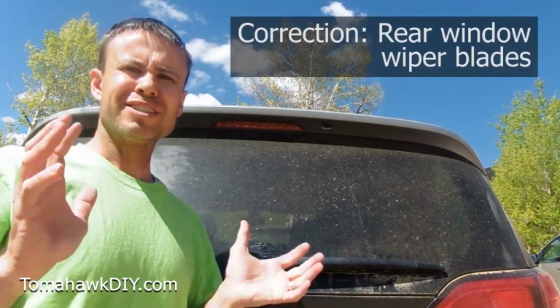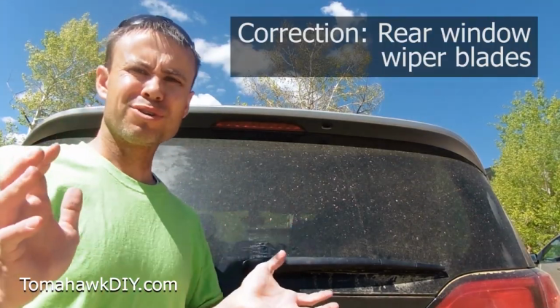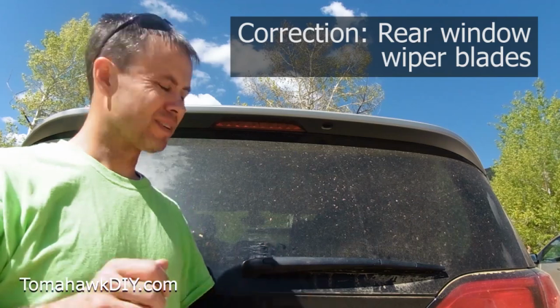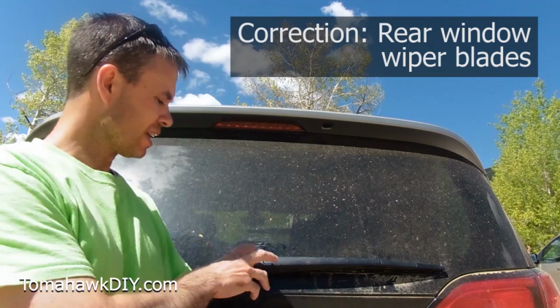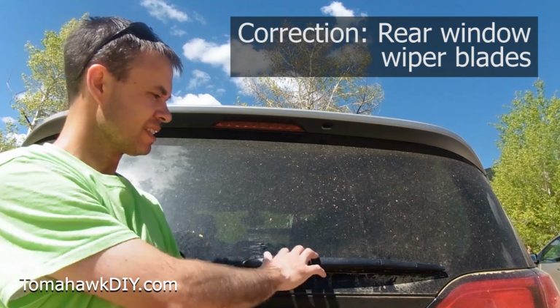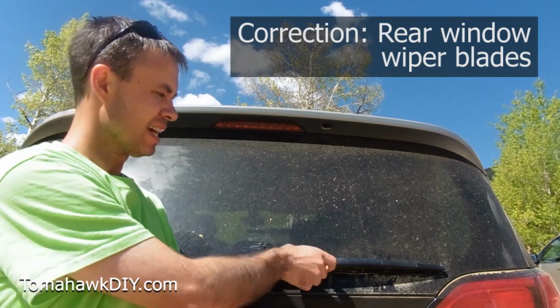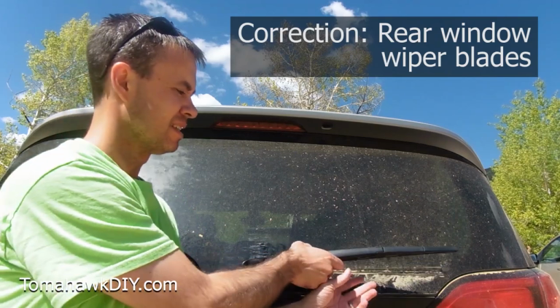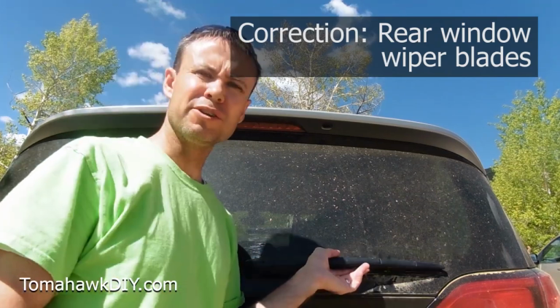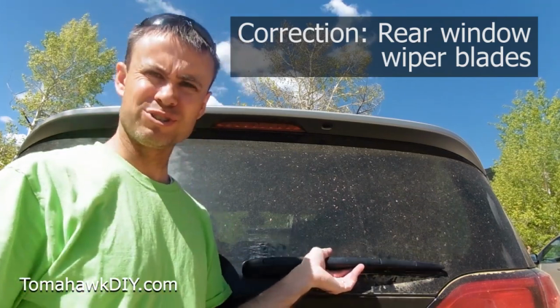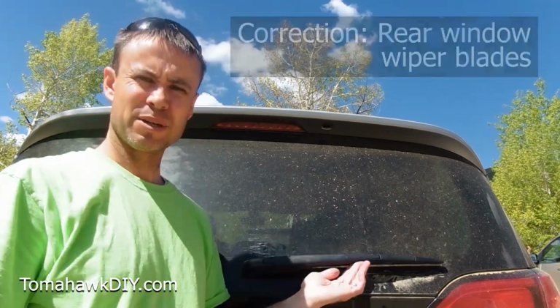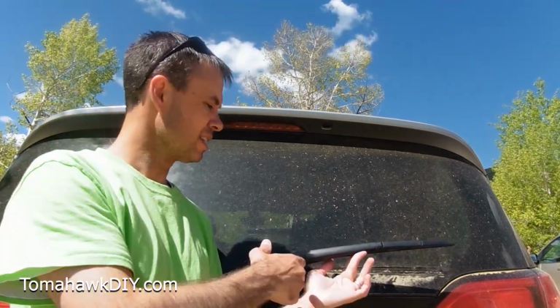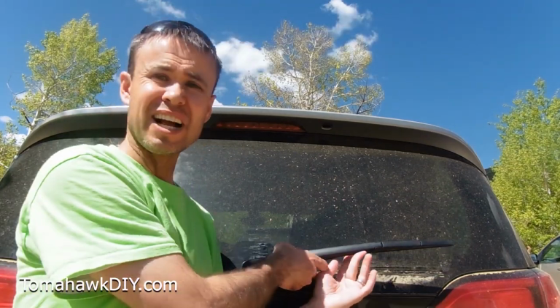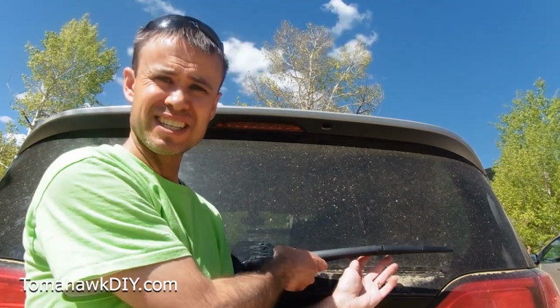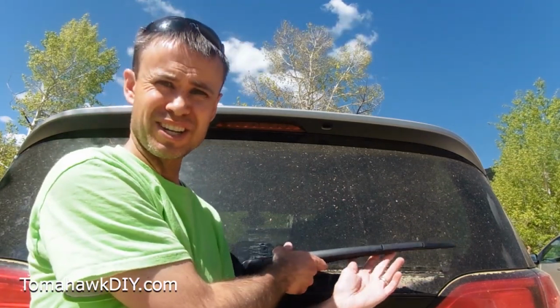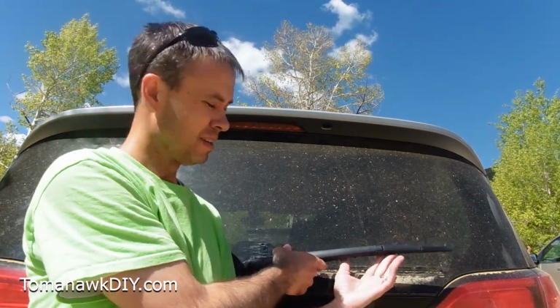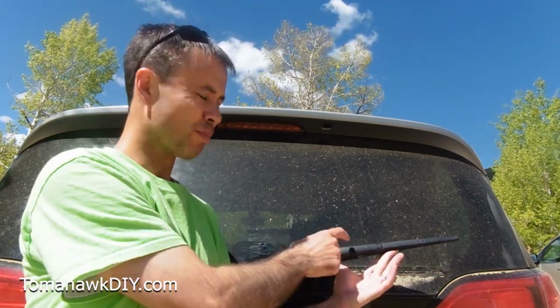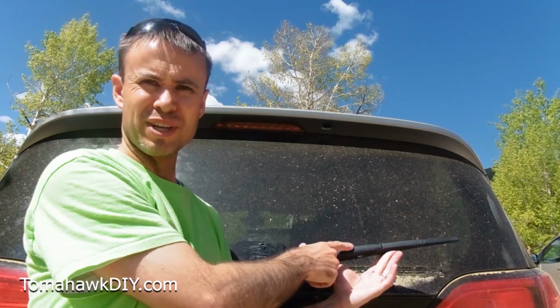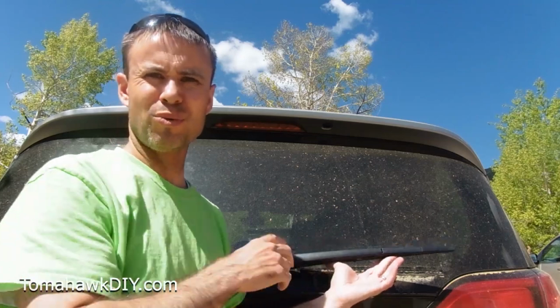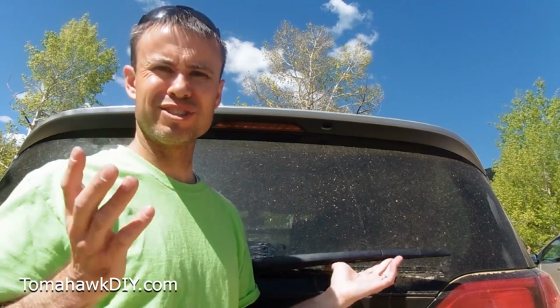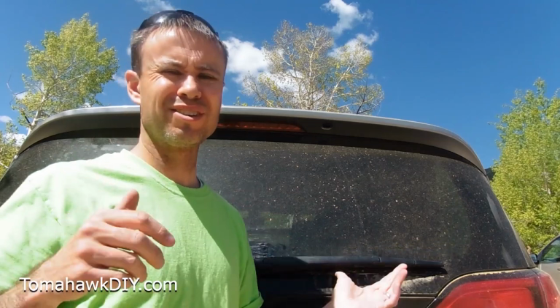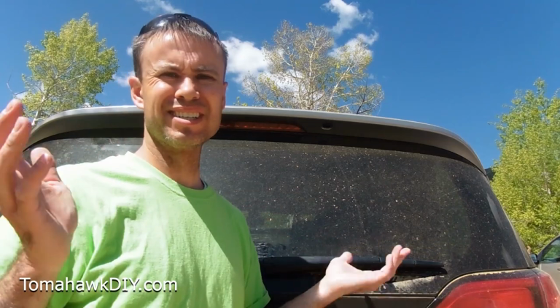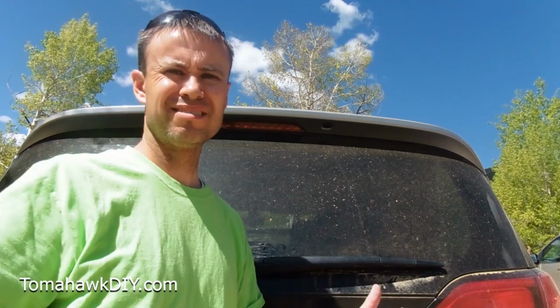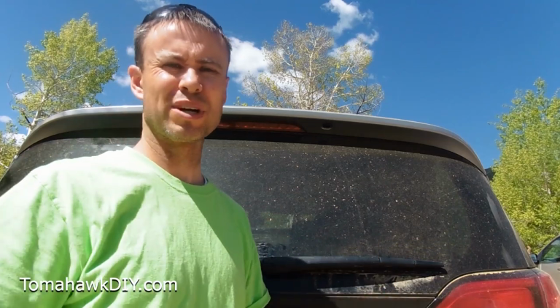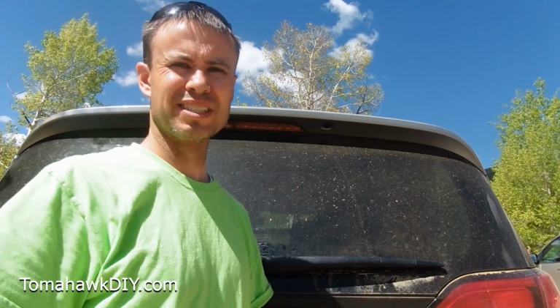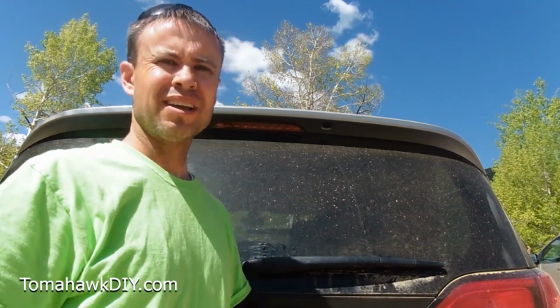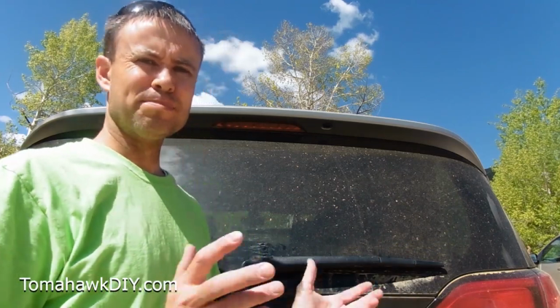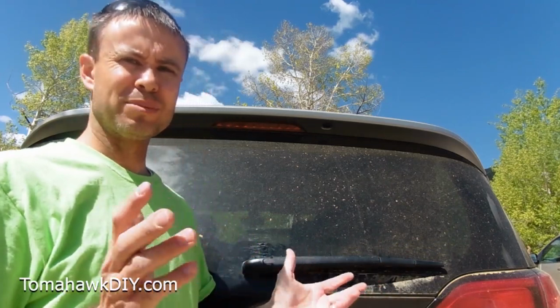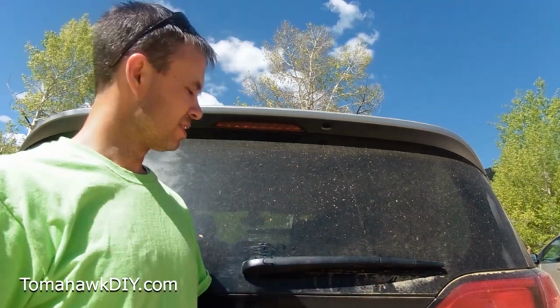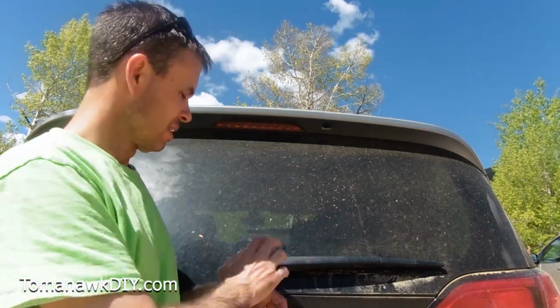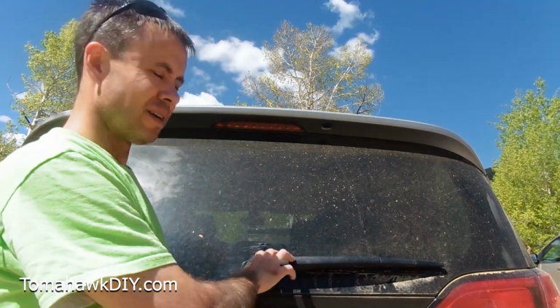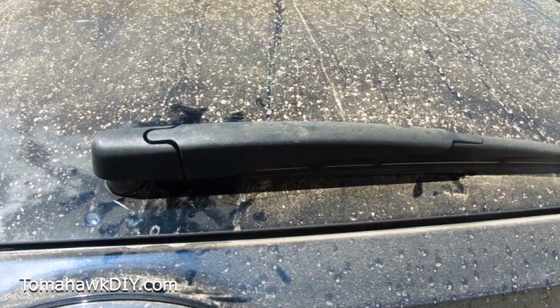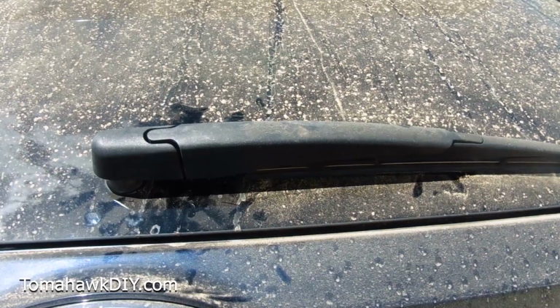There's two or three different ways that these are attached. If you don't know the trick, it can be kind of a challenge to get these off and replace the blades, but once you know the trick, it only takes two quick minutes. So let me show you the trick on this particular one.